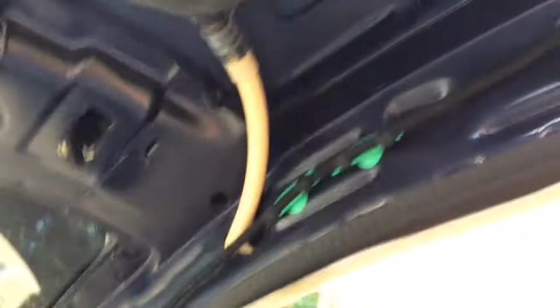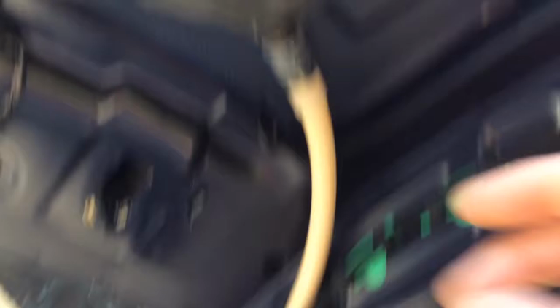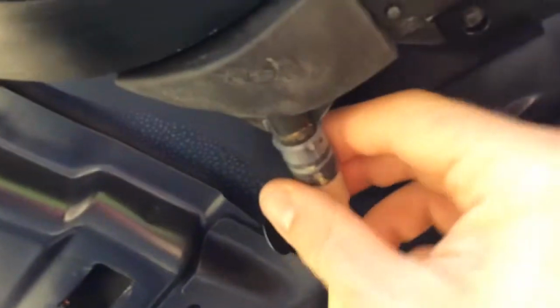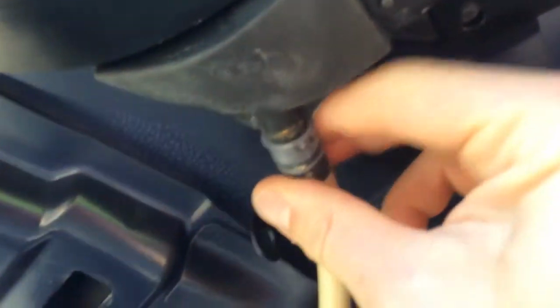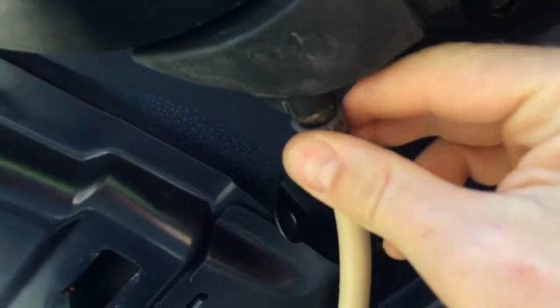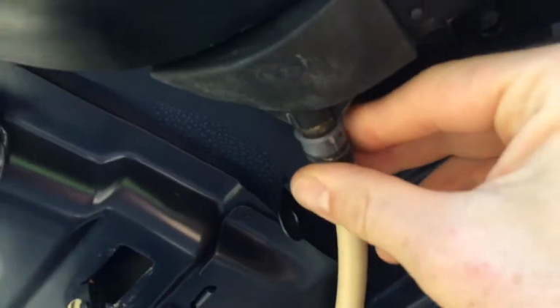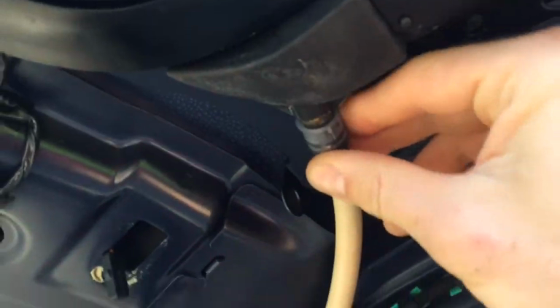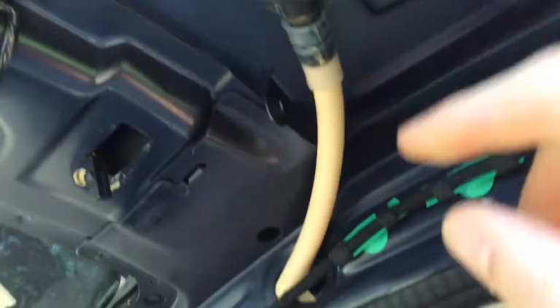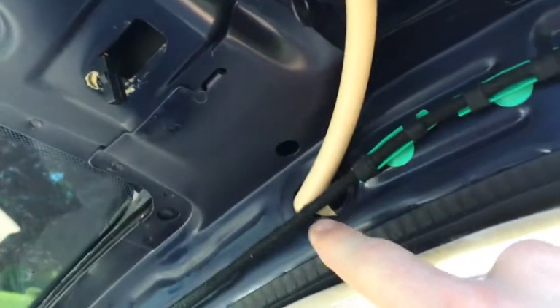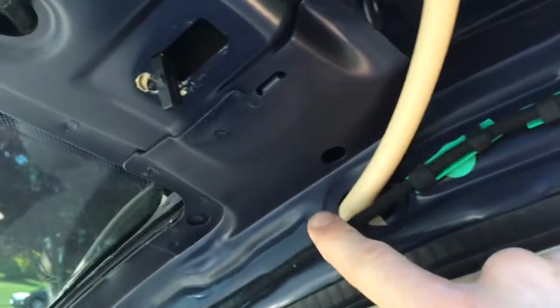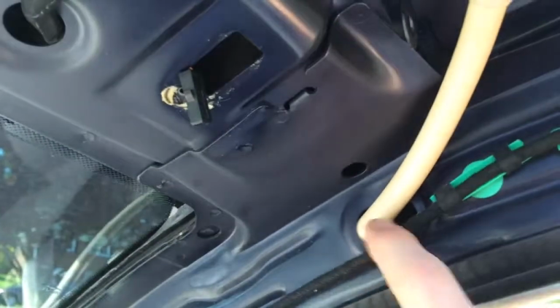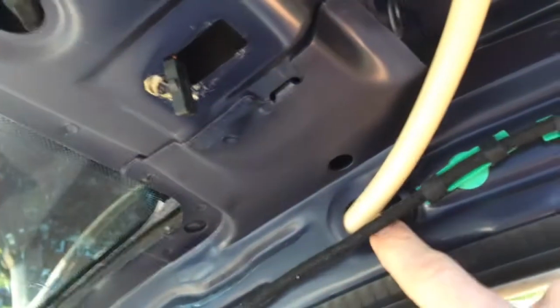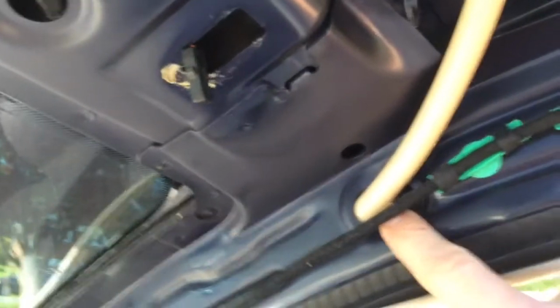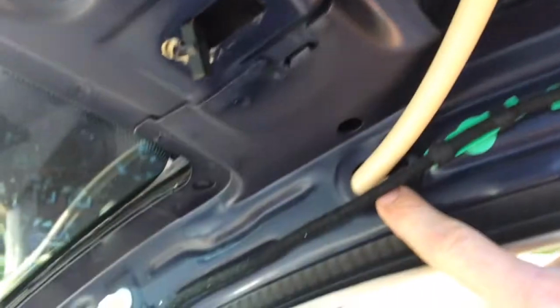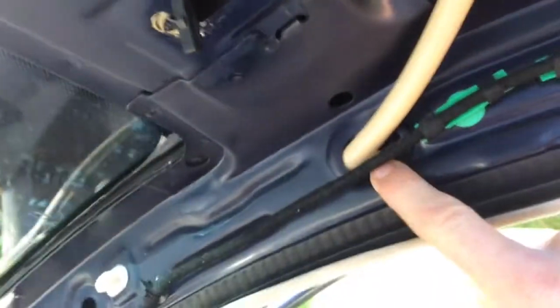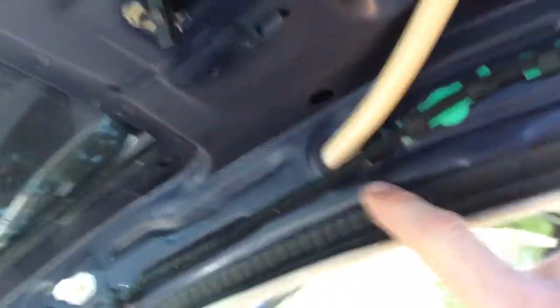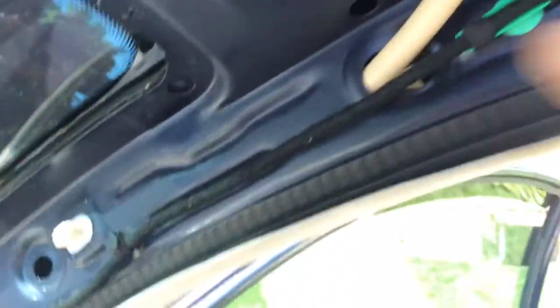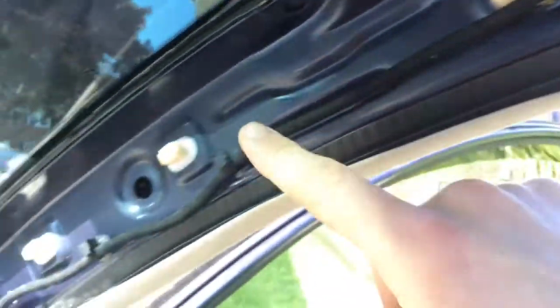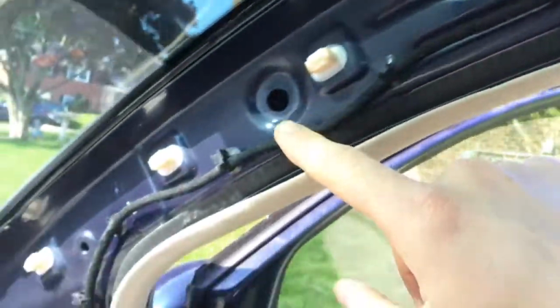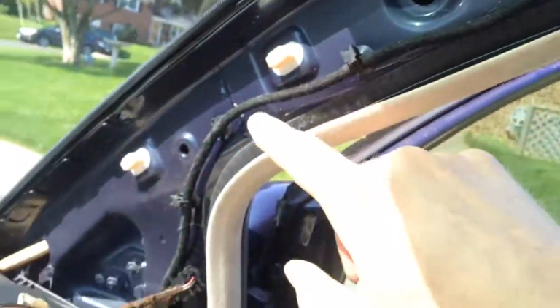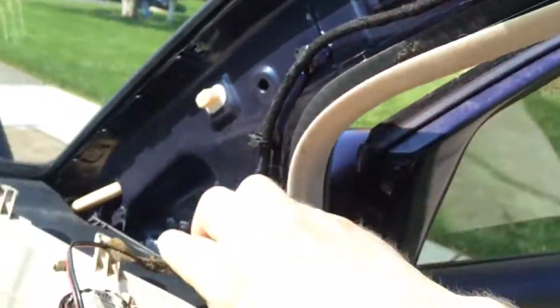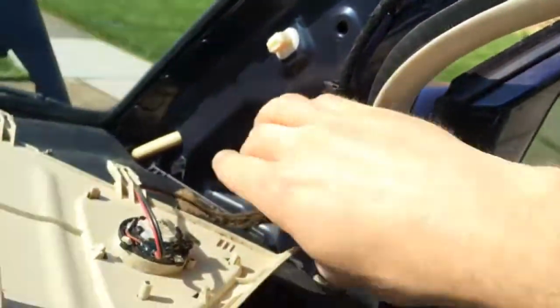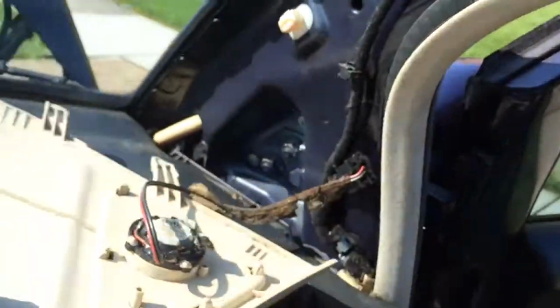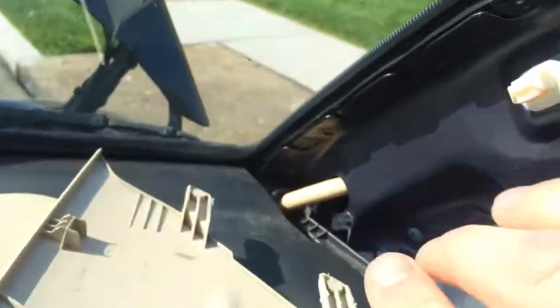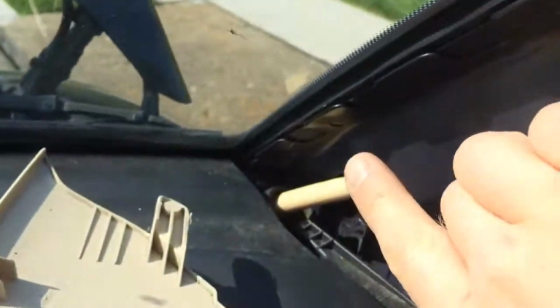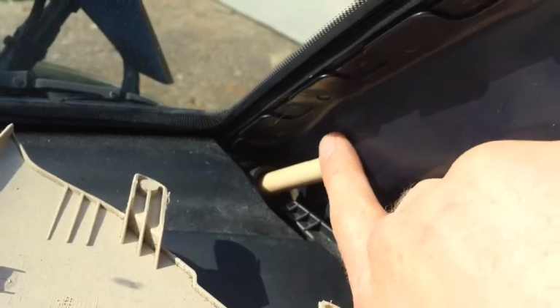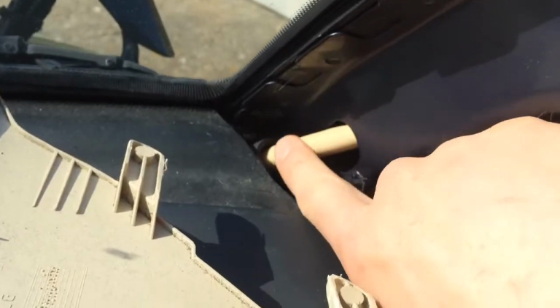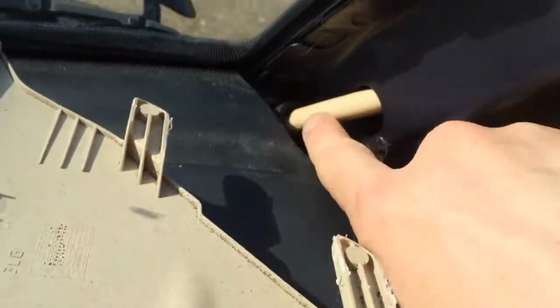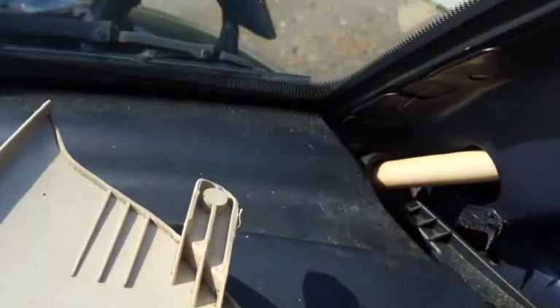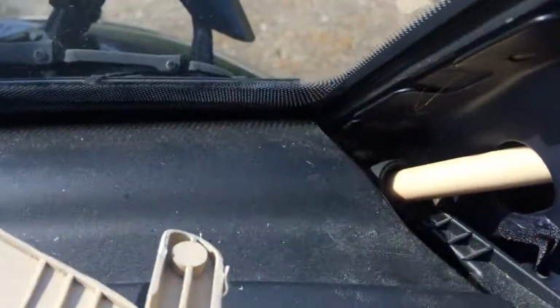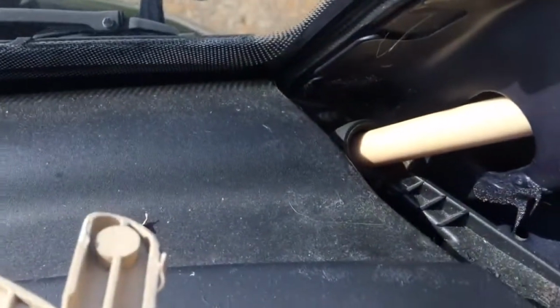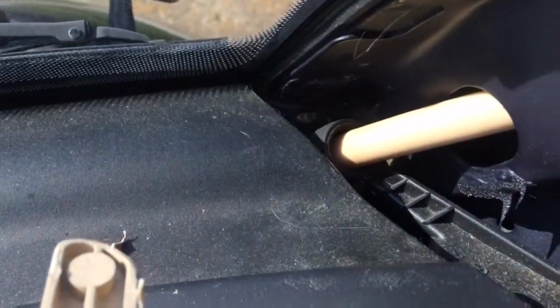It pops up into here to the drain and then it routes into this hole in the A pillar and runs down the A pillar. It comes out this hole and then goes into this grommet here.